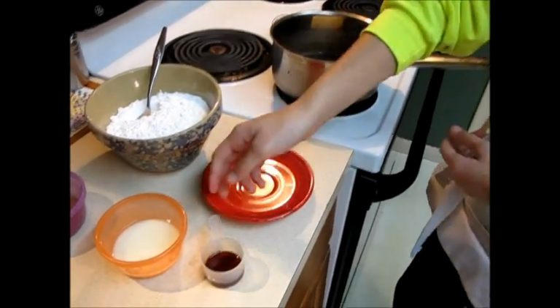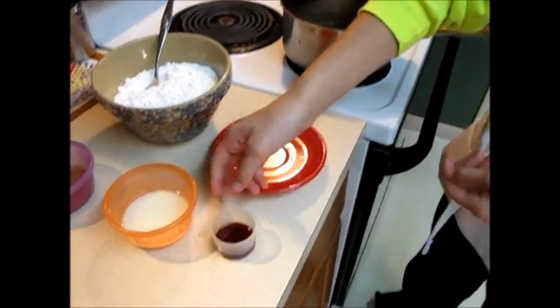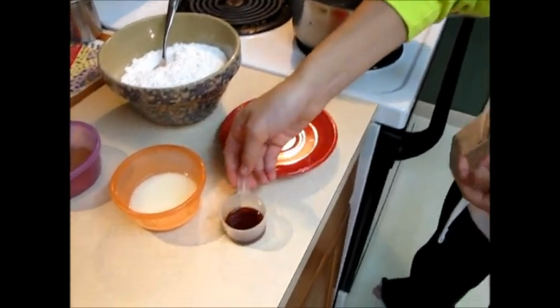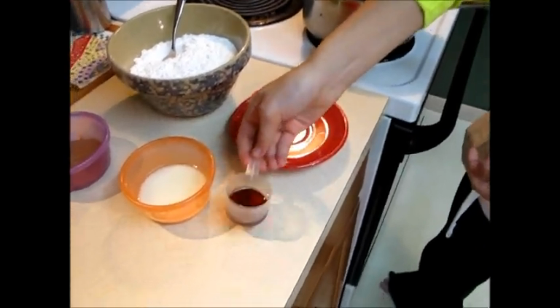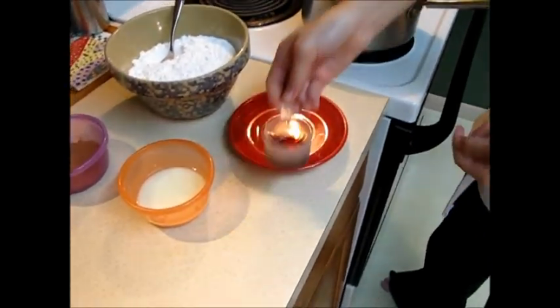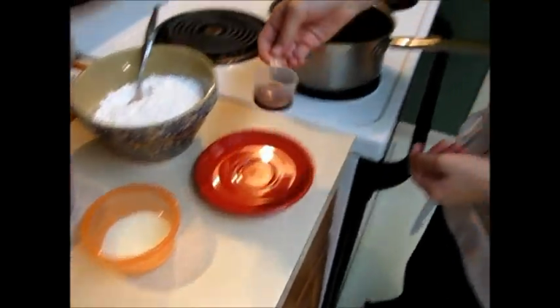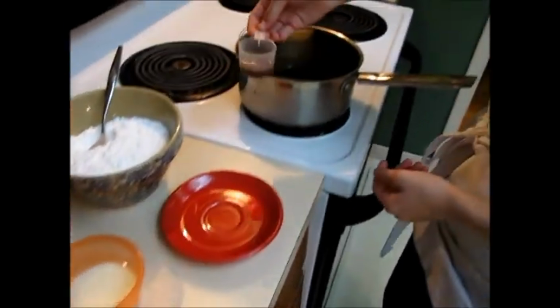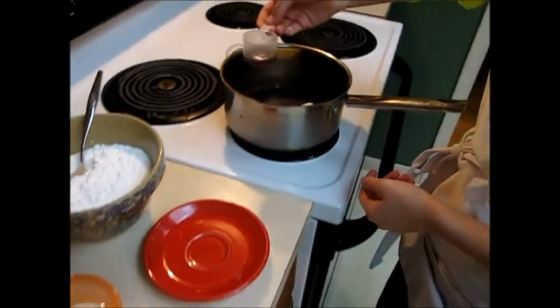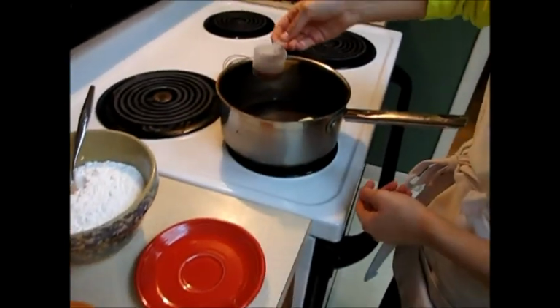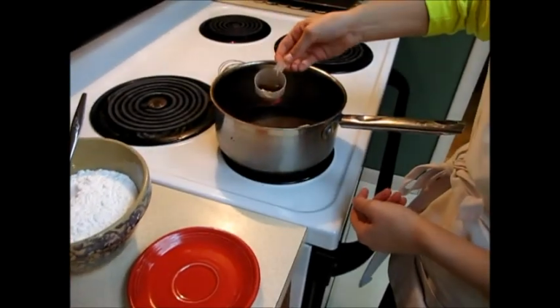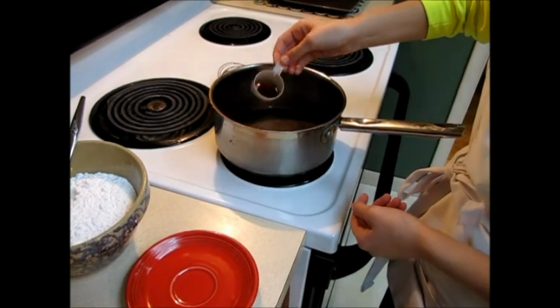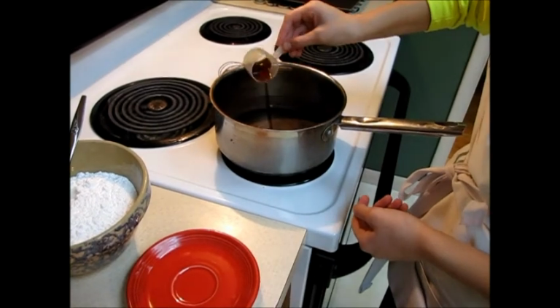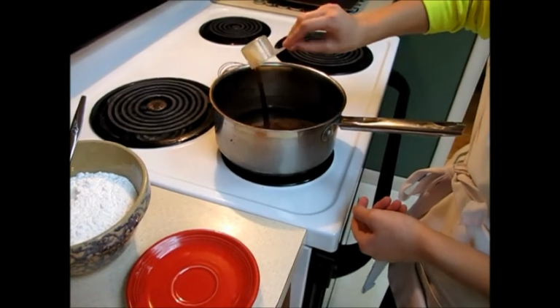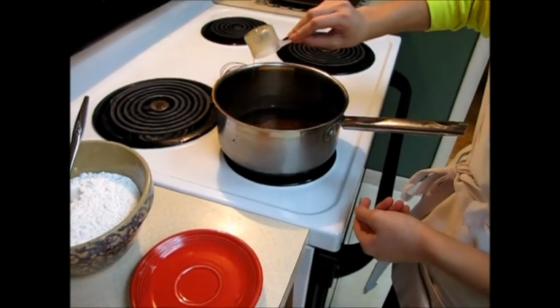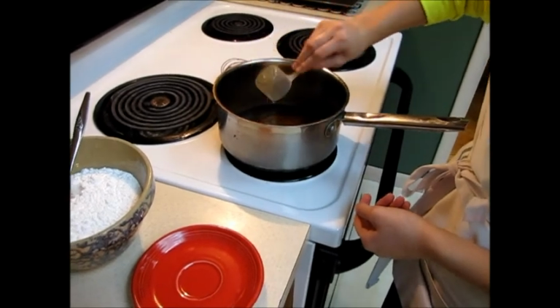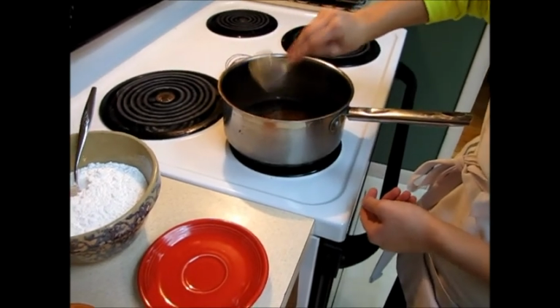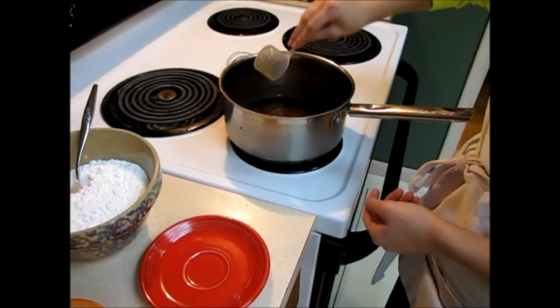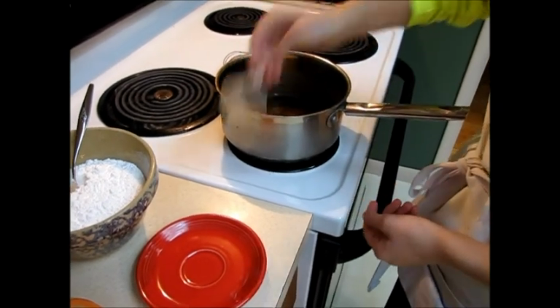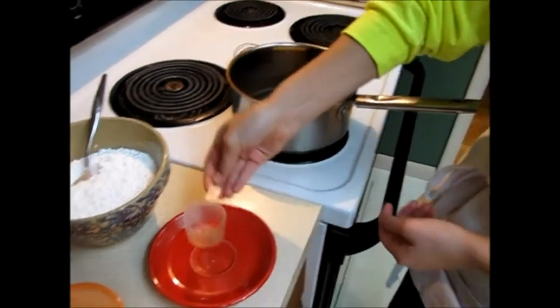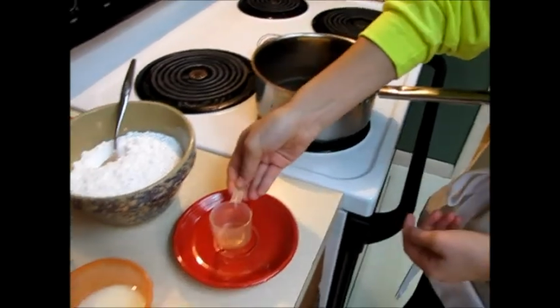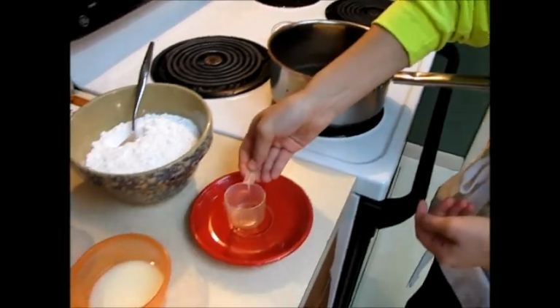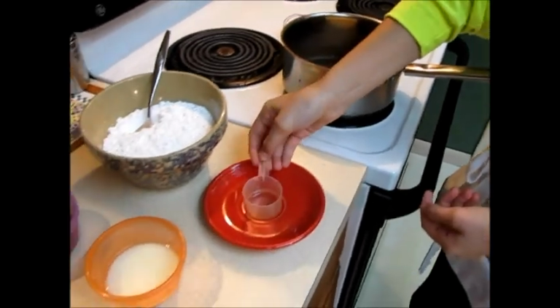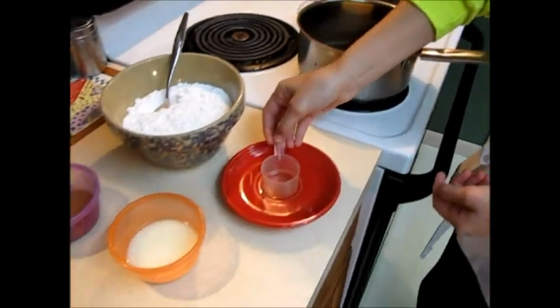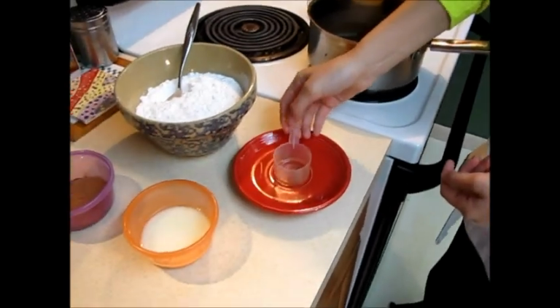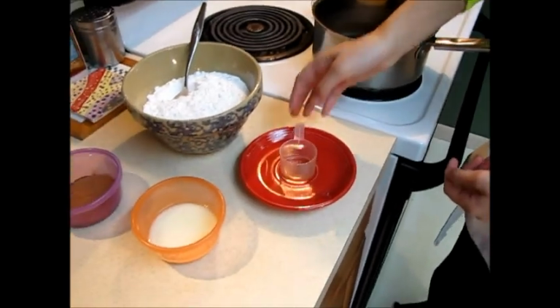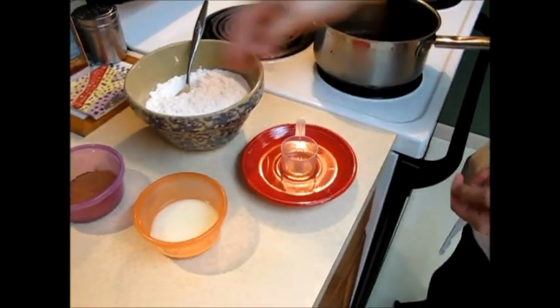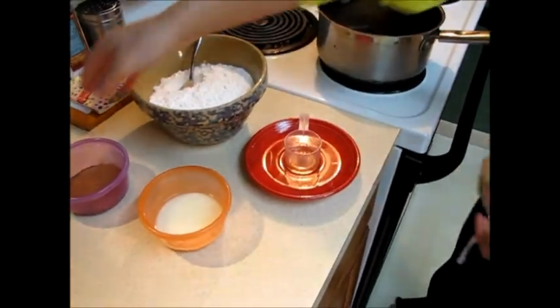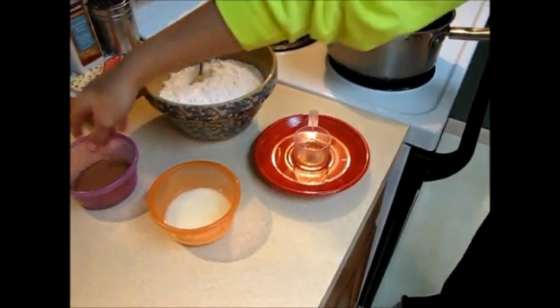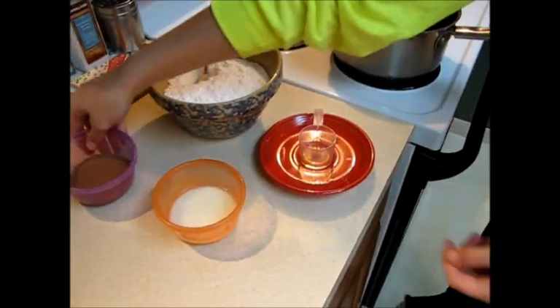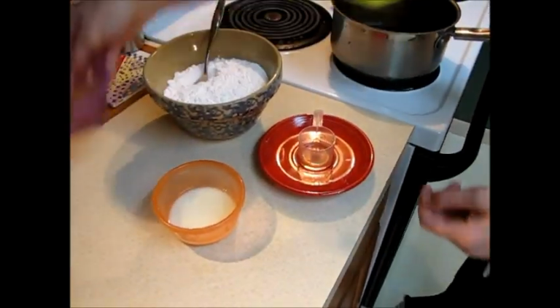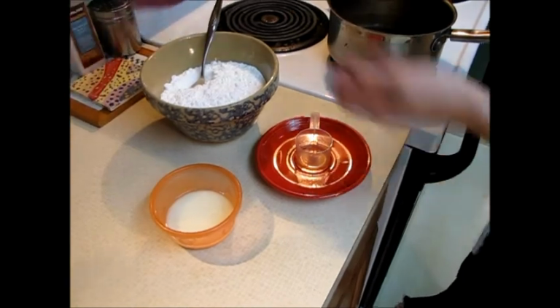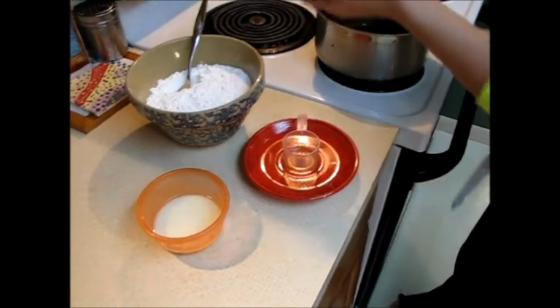For the frosting: one stick of butter, one tablespoon of vanilla, and three tablespoons of cocoa.